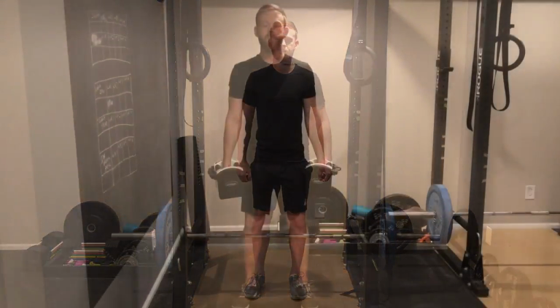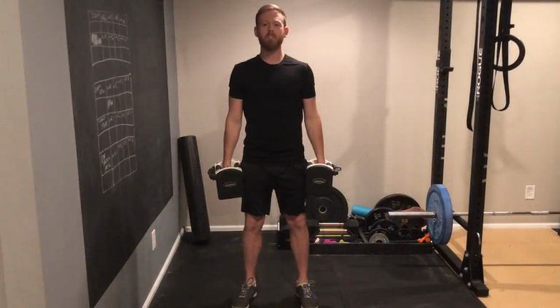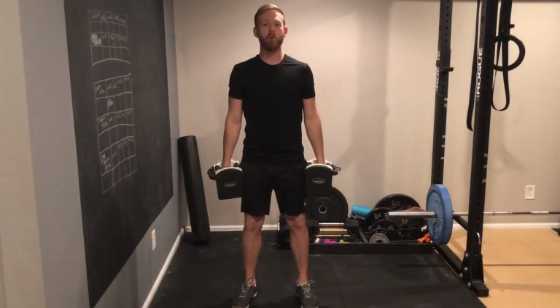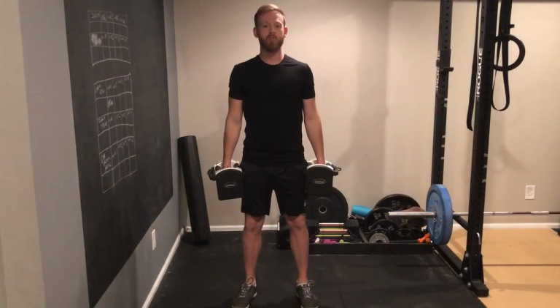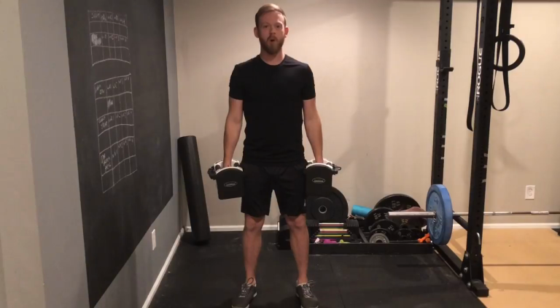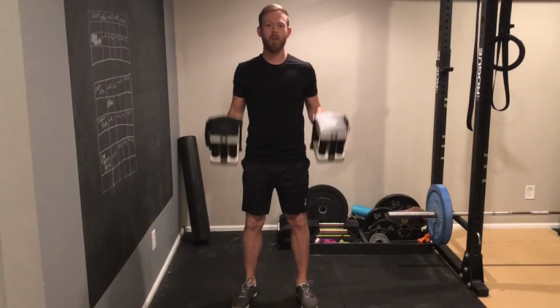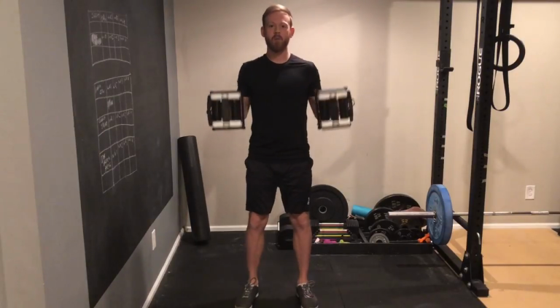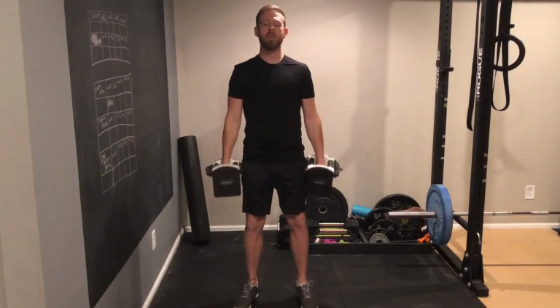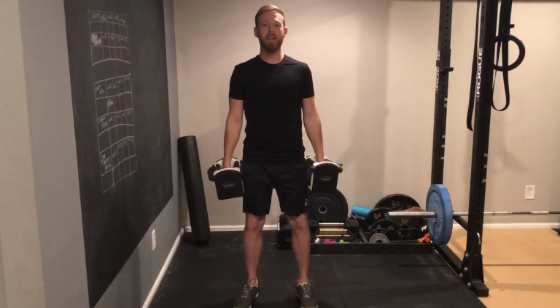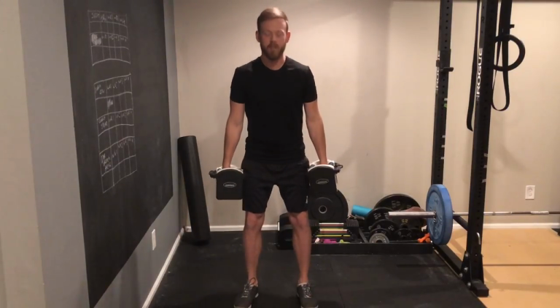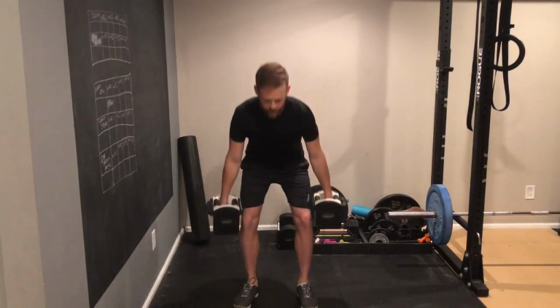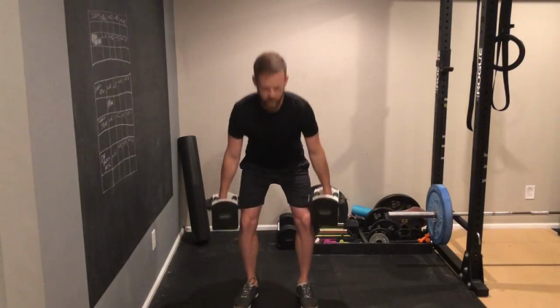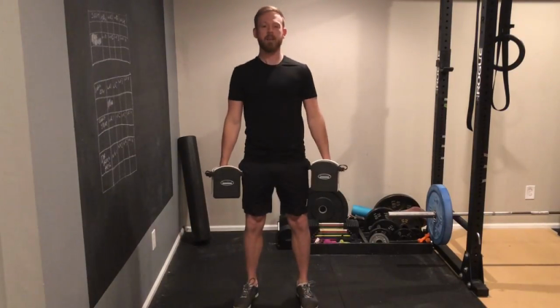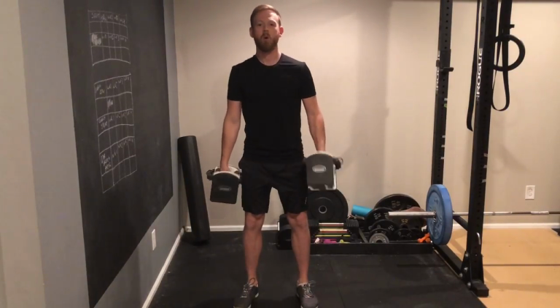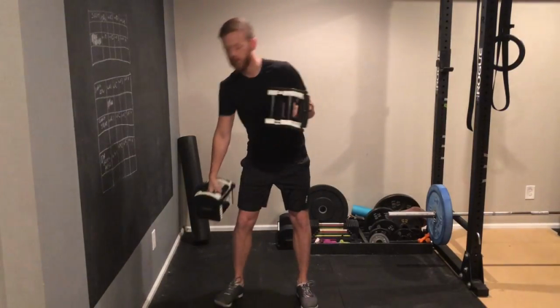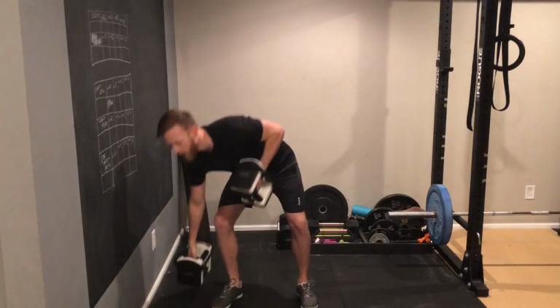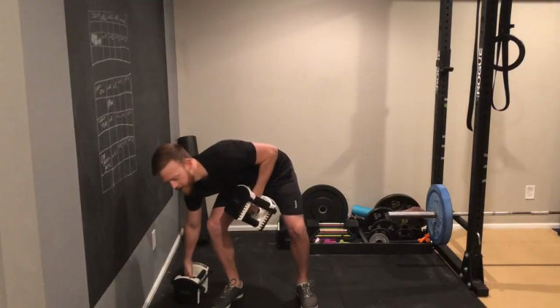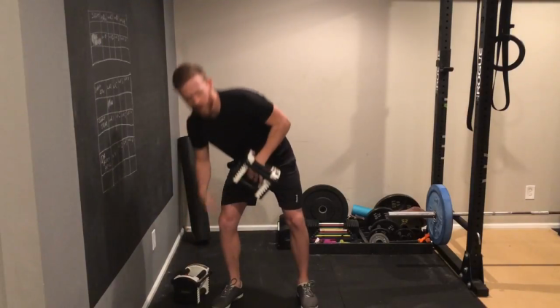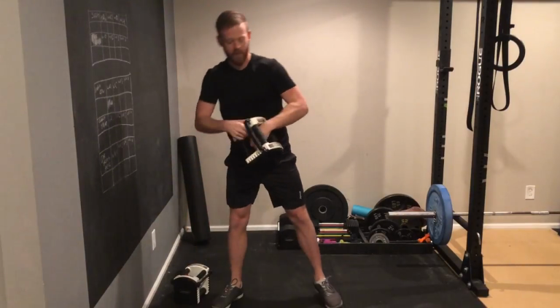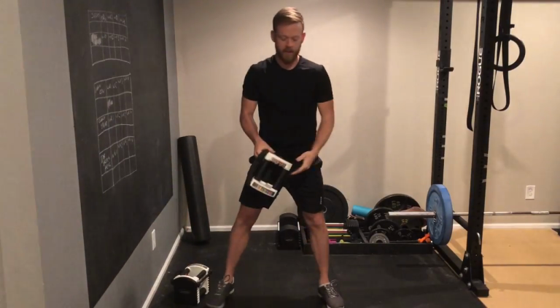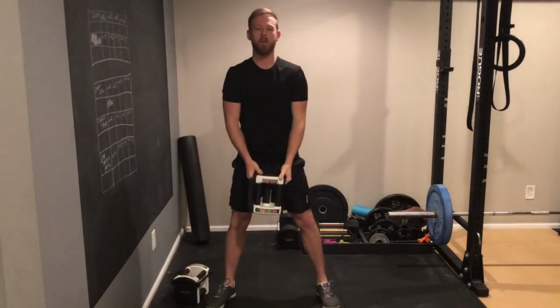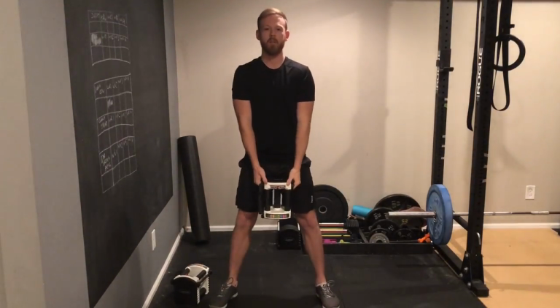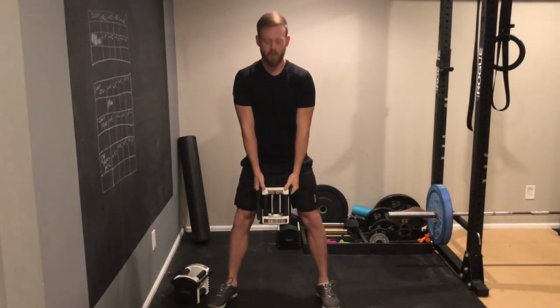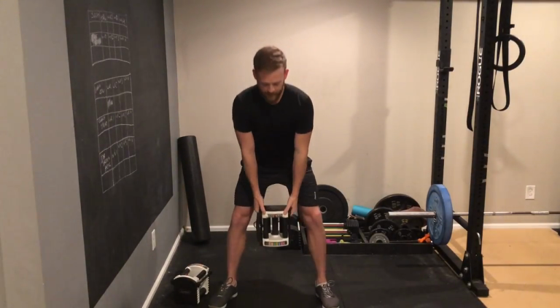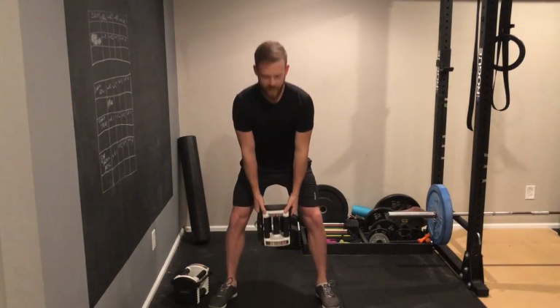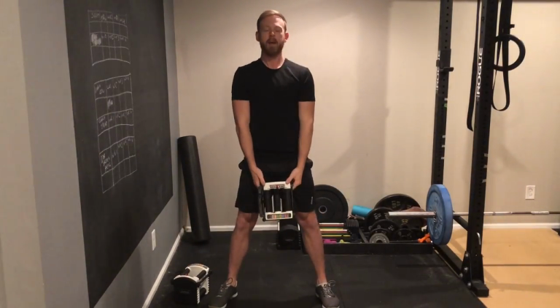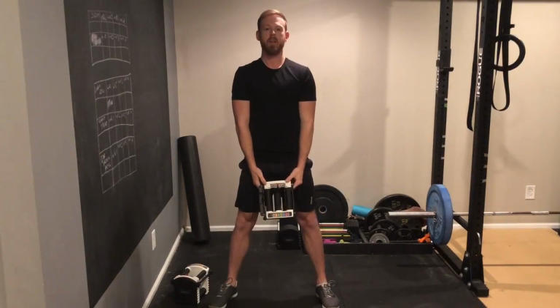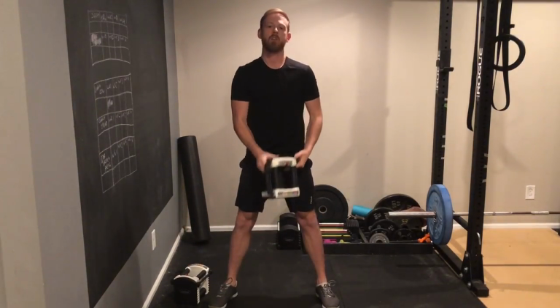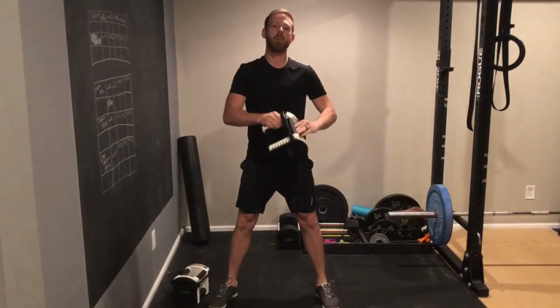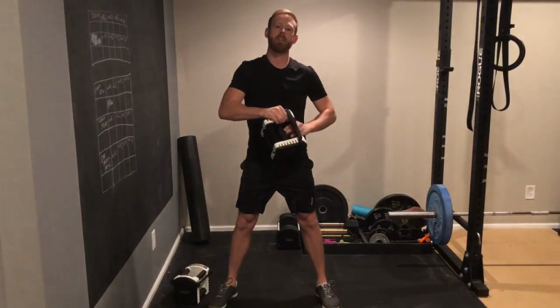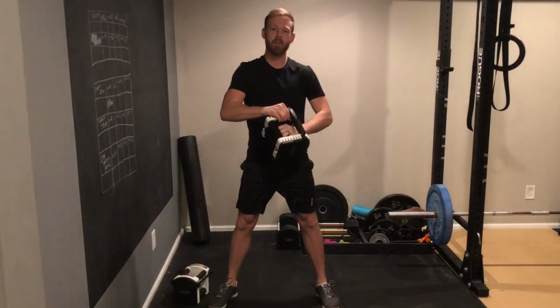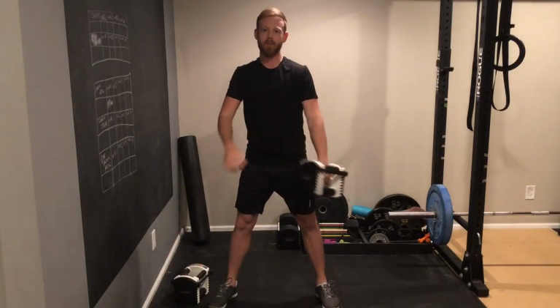If you don't have the strength or aren't comfortable with a barbell, you can do a suitcase dumbbell deadlift, like this, or even just one as a sumo dumbbell deadlift, which will allow you to use as light a weight as you need. So now you have no reason to not do deadlifts.